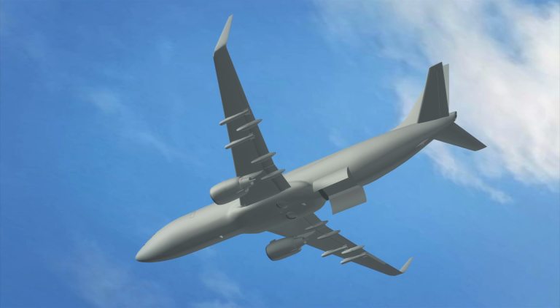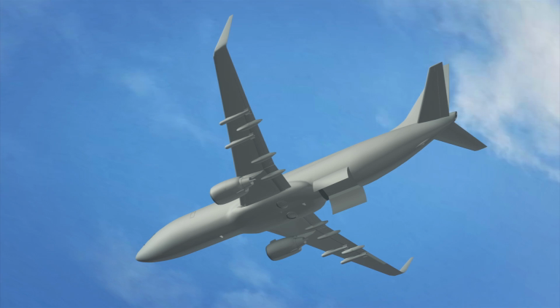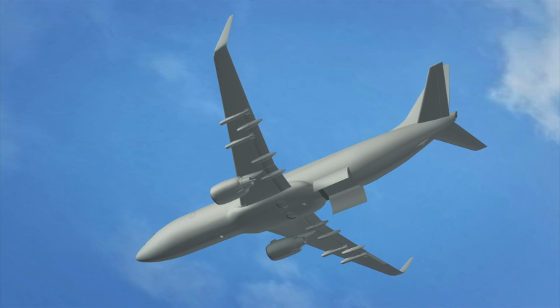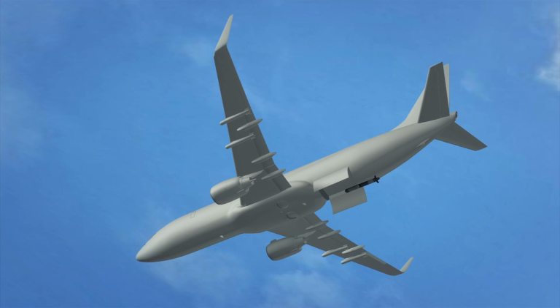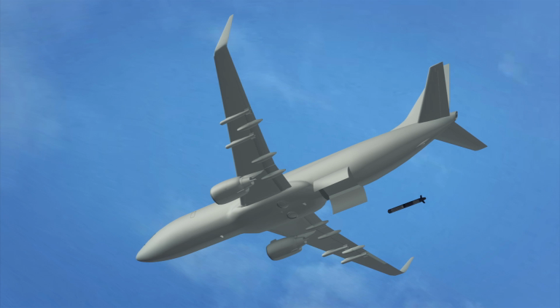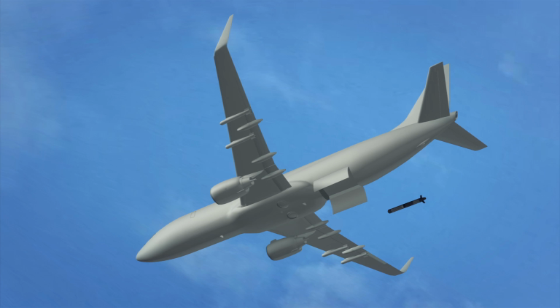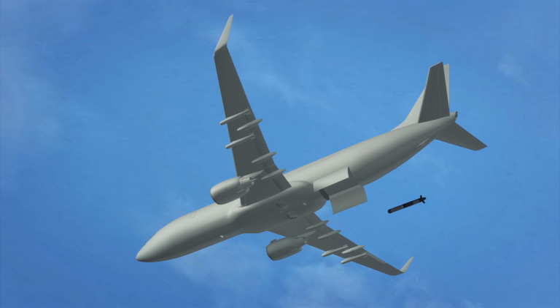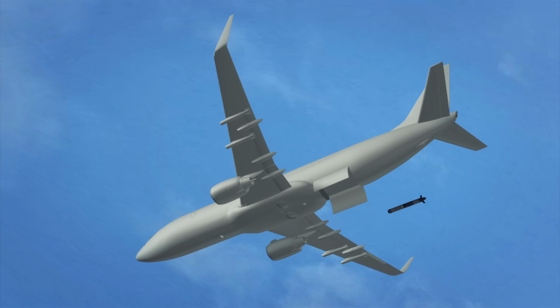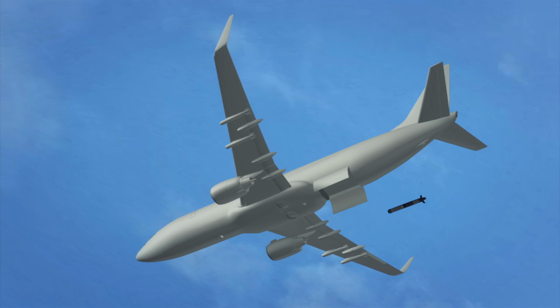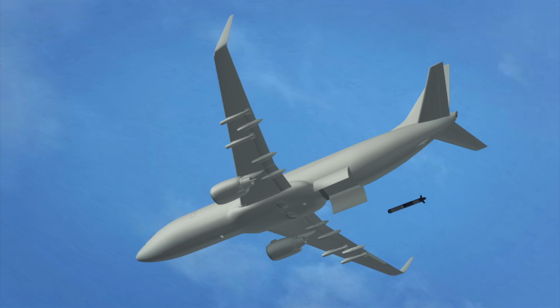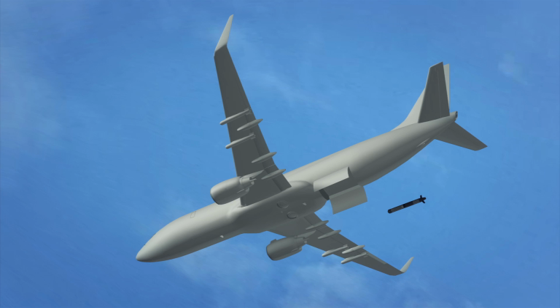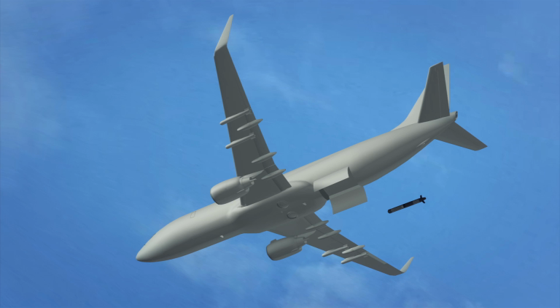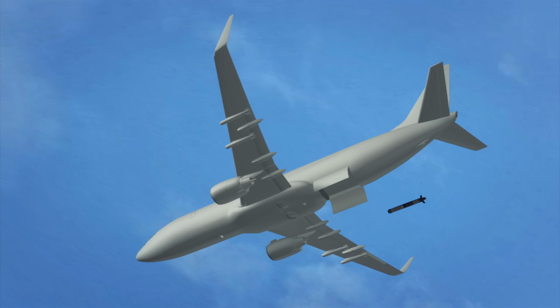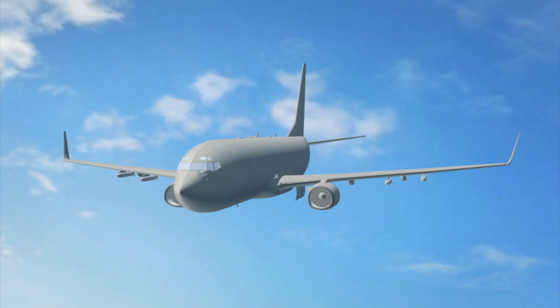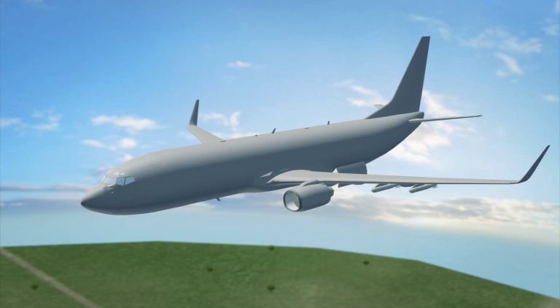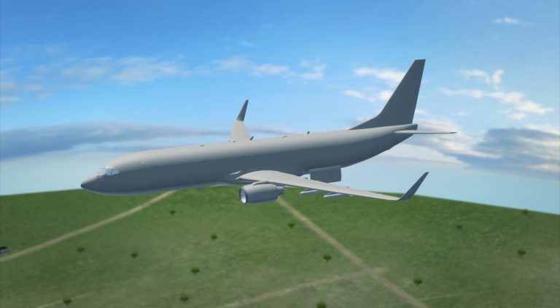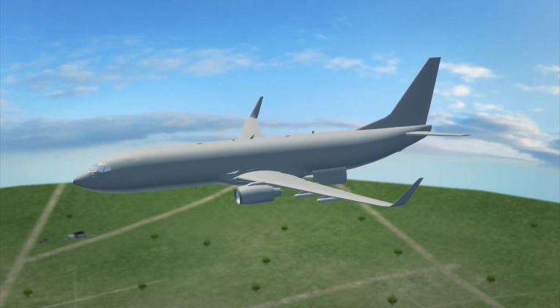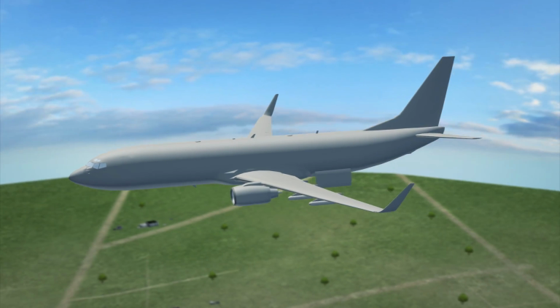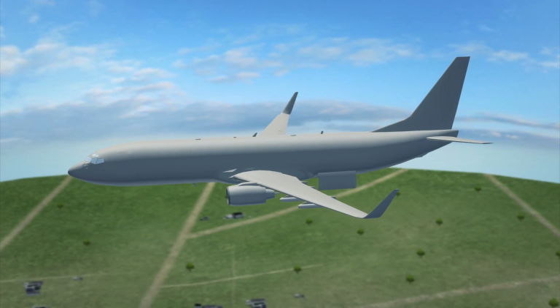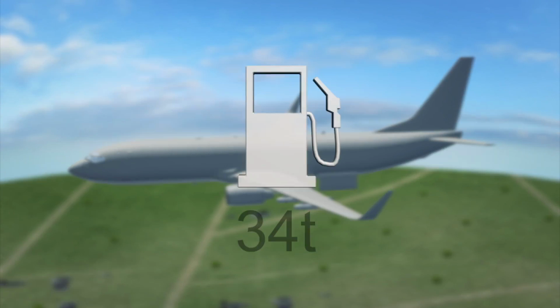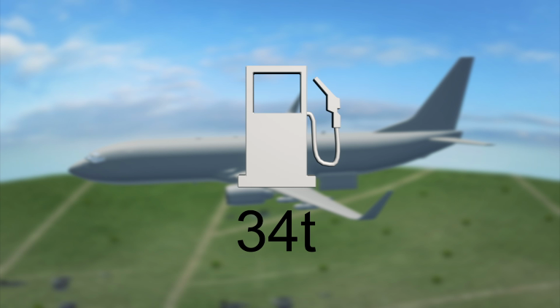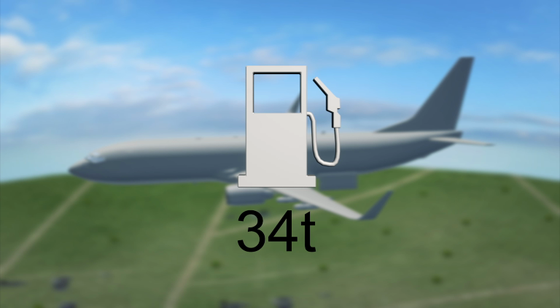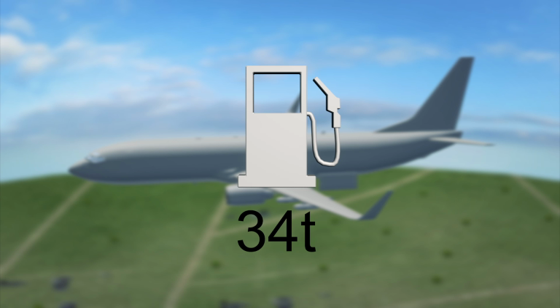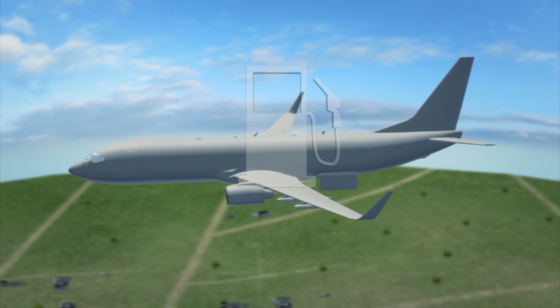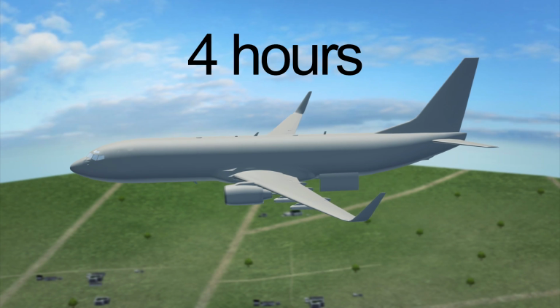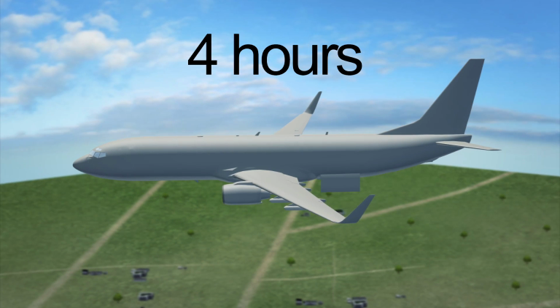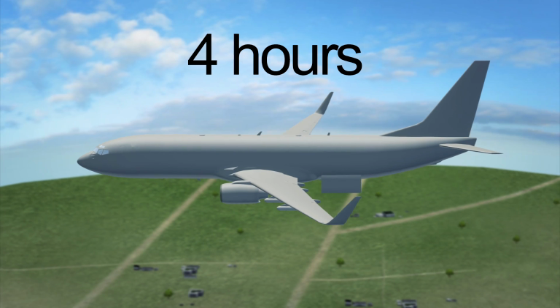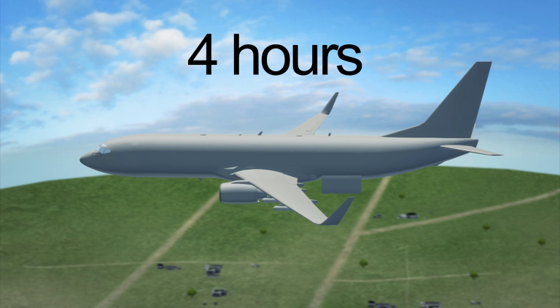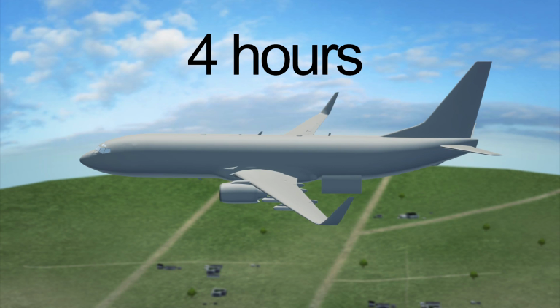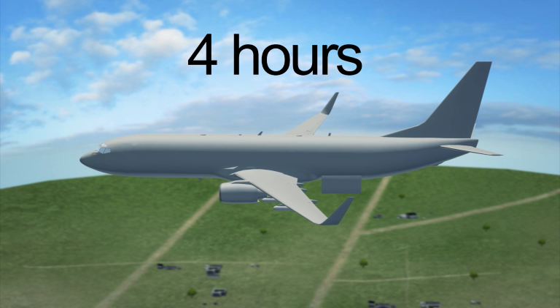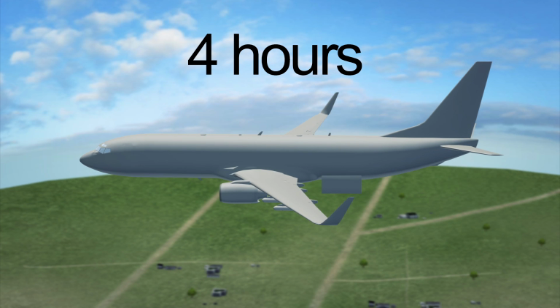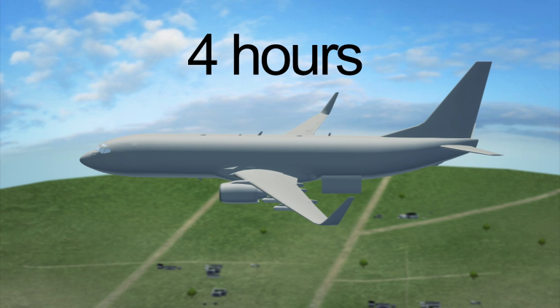The integral bomb bay can carry freefall bombs, Raytheon Mark 54 torpedoes and depth charges. A maximum fuel capacity of 34 tons enables the P-8A Poseidon to conduct anti-submarine missions of more than four hours.